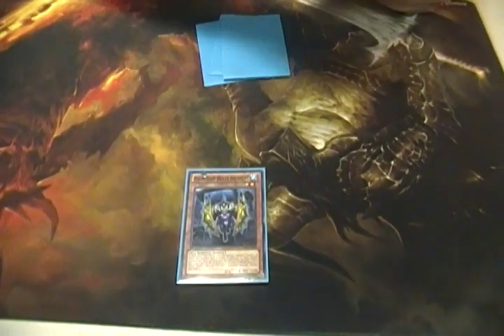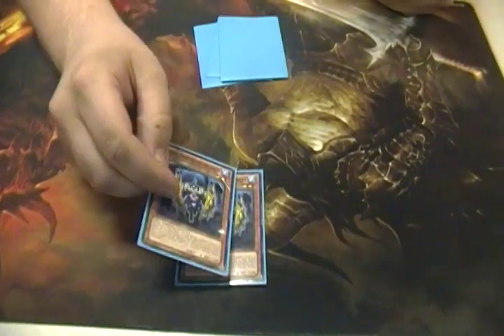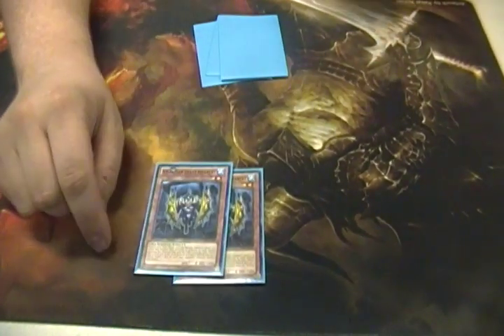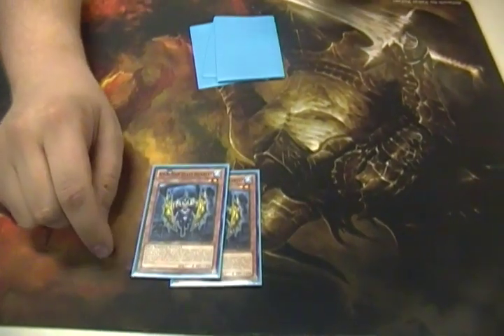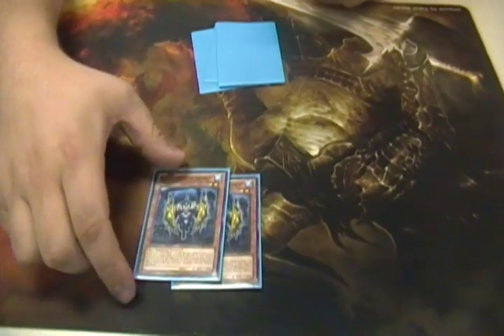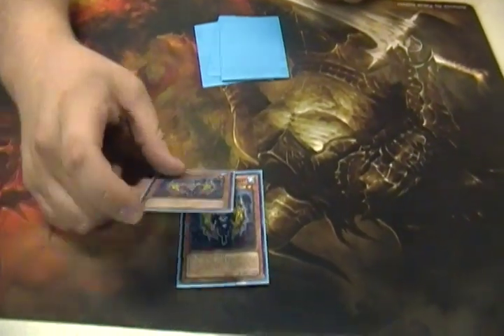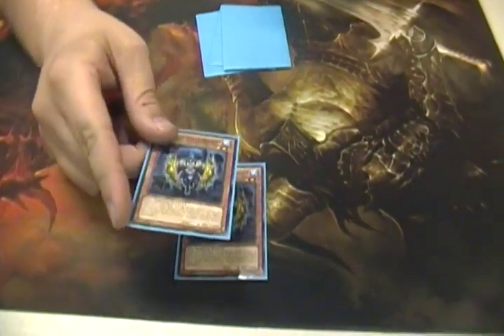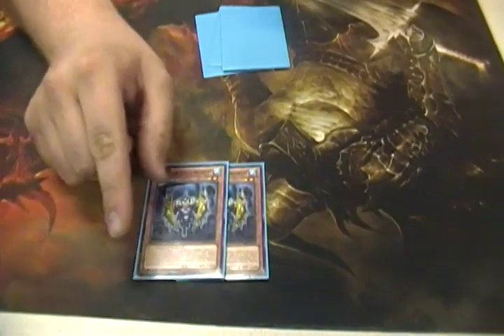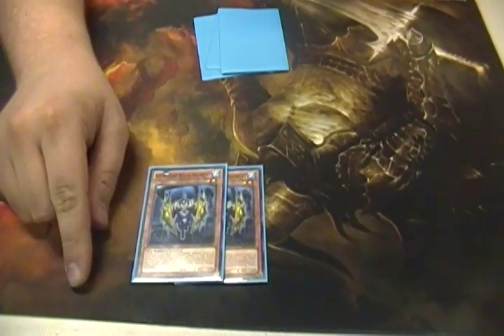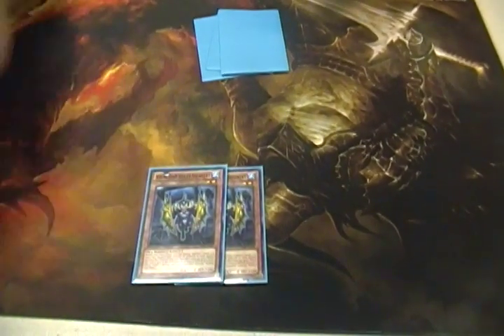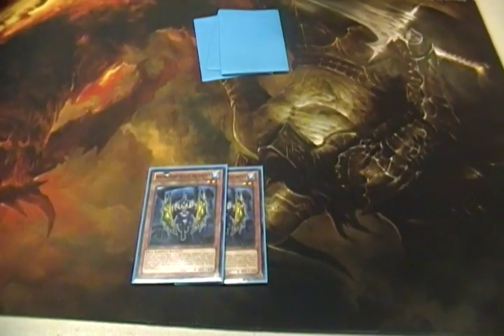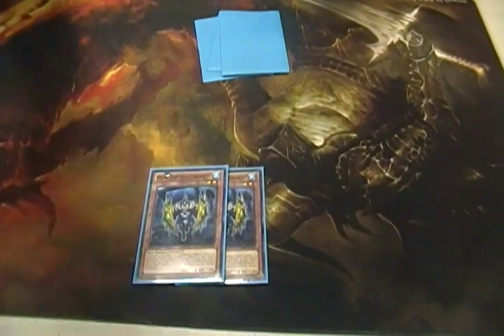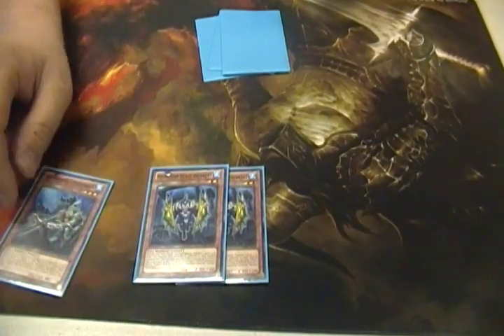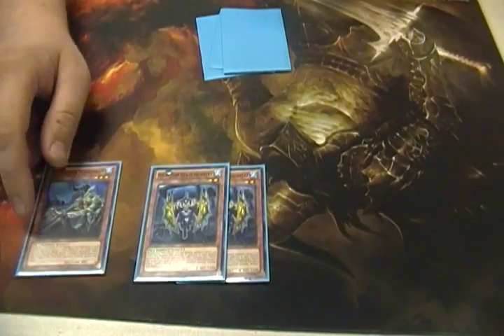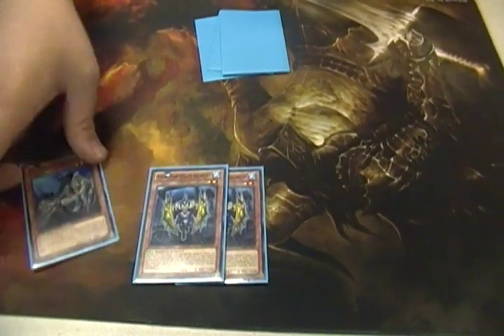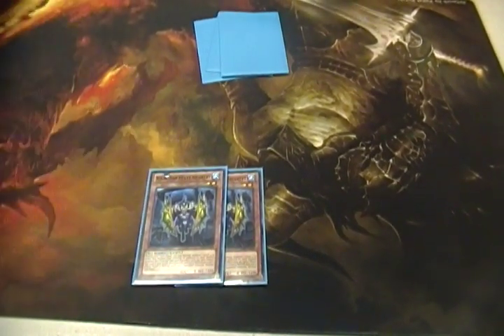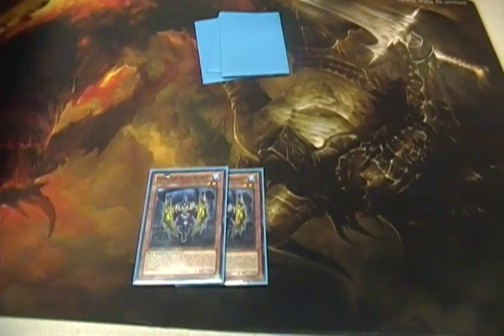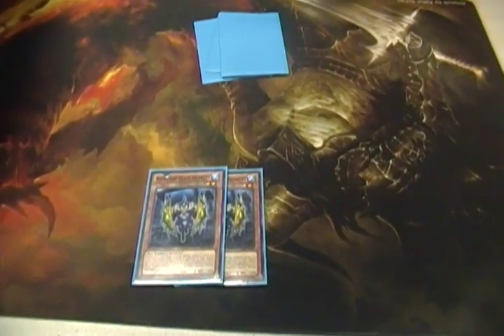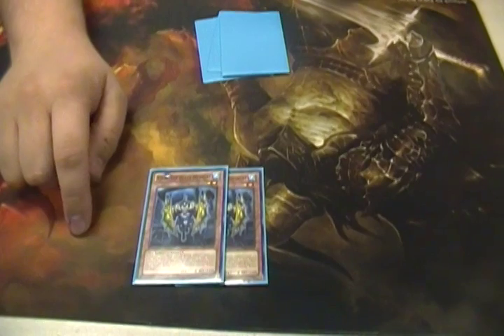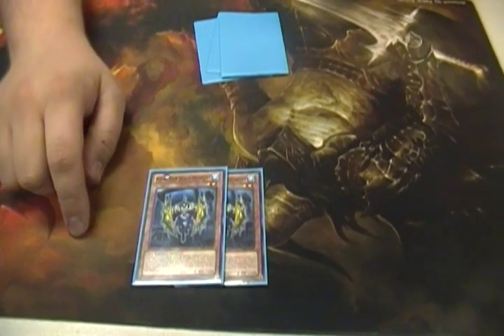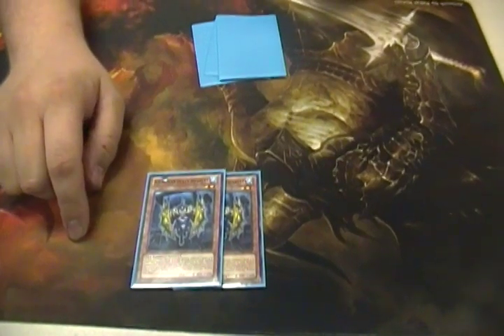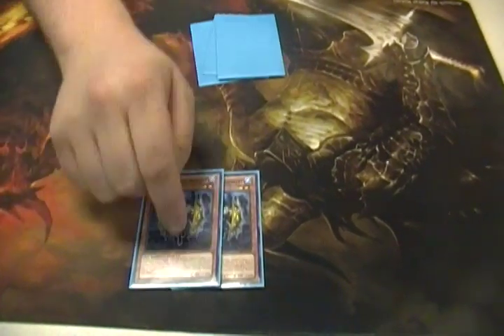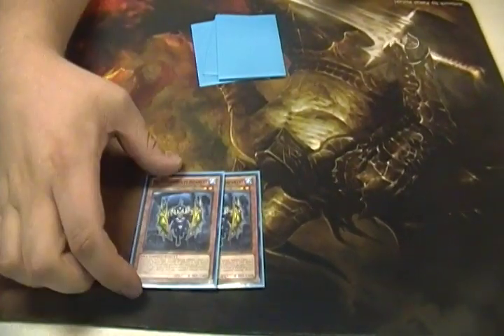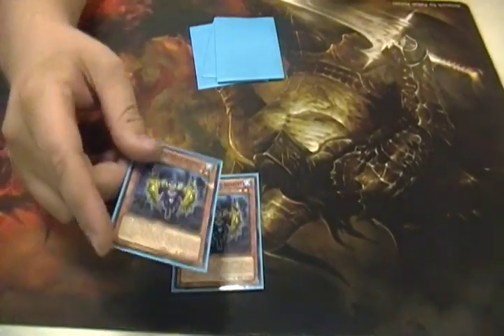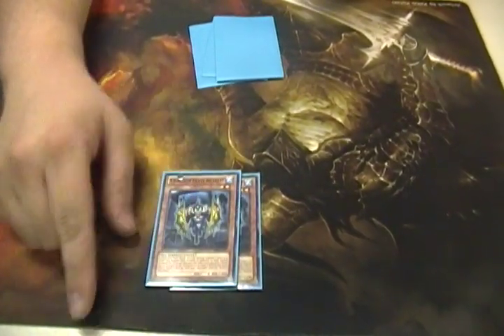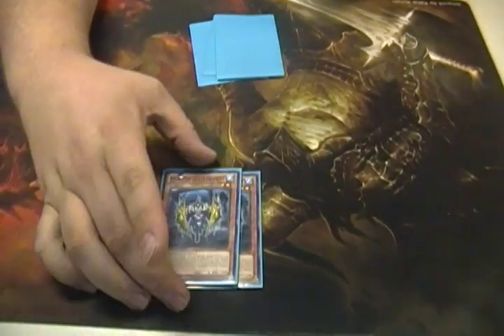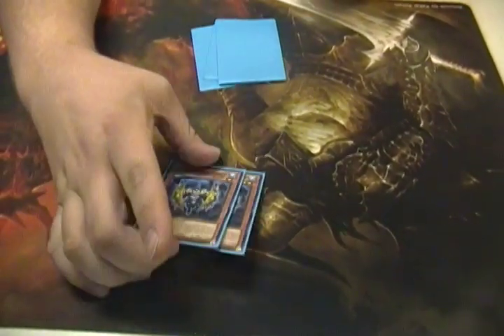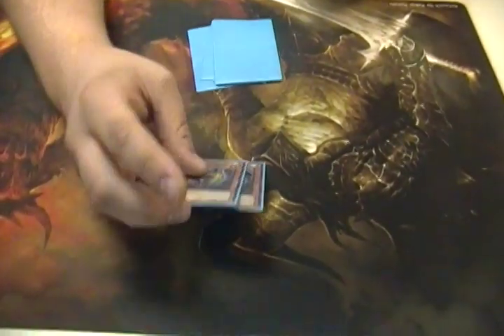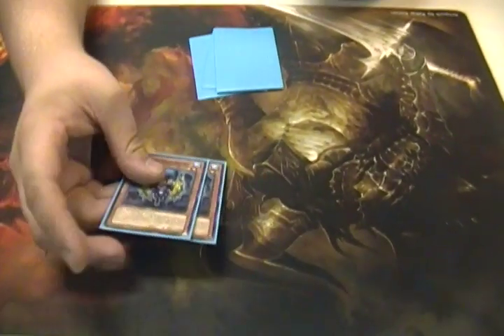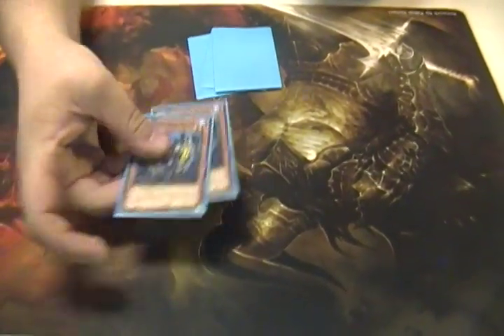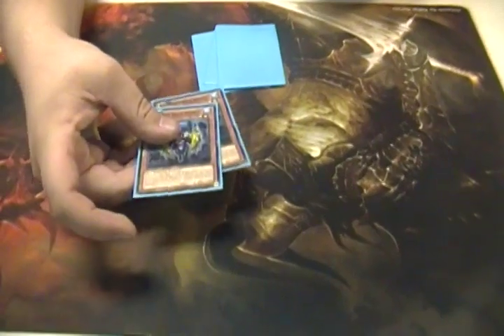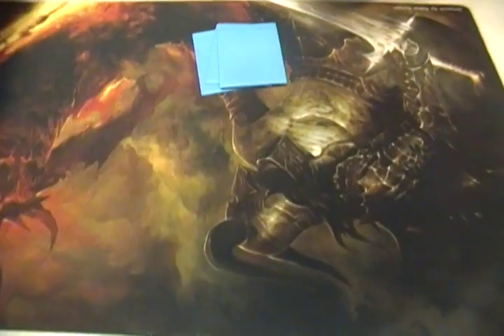Then you get two Atlantean Heavy Infantry. You can normal summon an additional time for a Sea Serpent, which is pretty good since a lot of your cards are Sea Serpents. And when it's sent to the grave for a water monster effect, you get to pop a face-up card on the field. So it's pretty good.